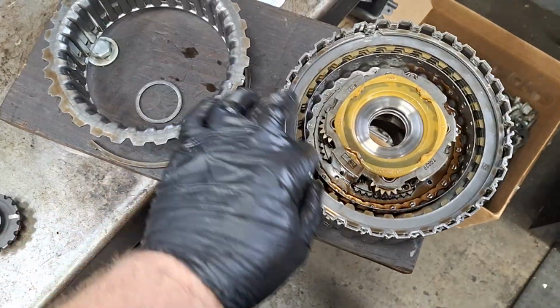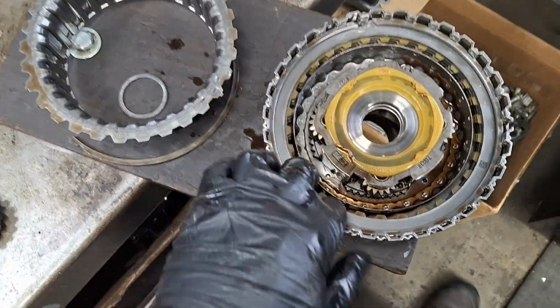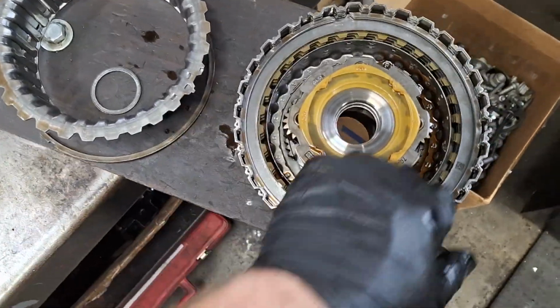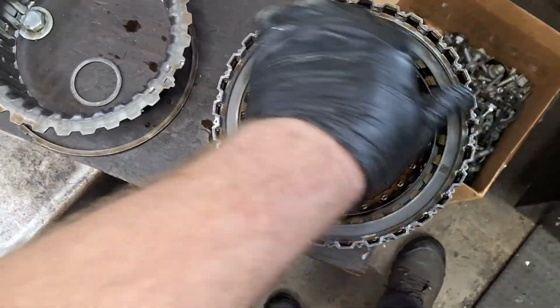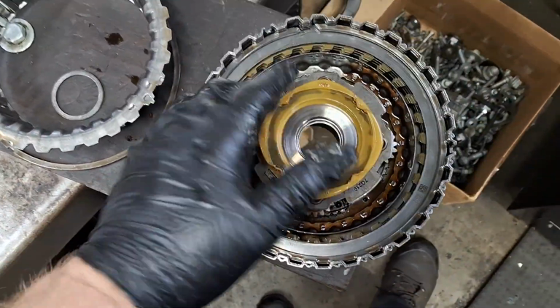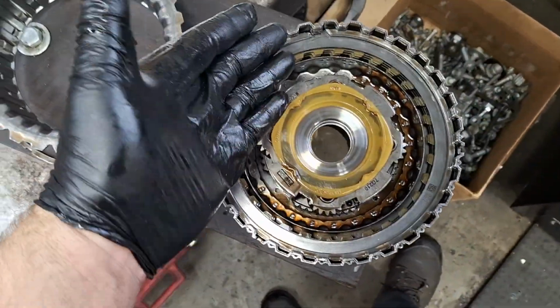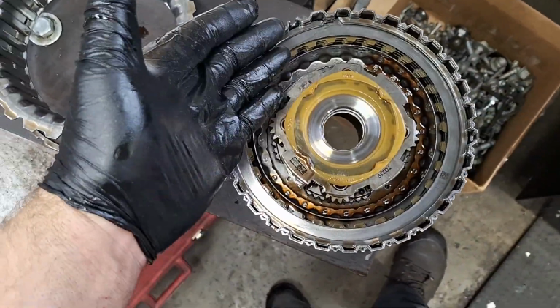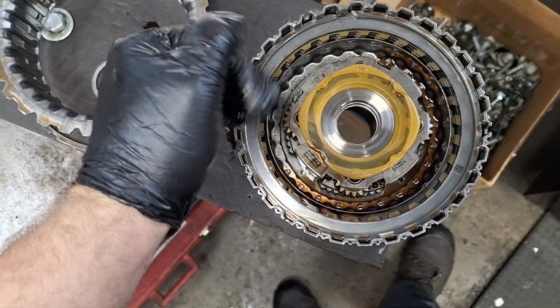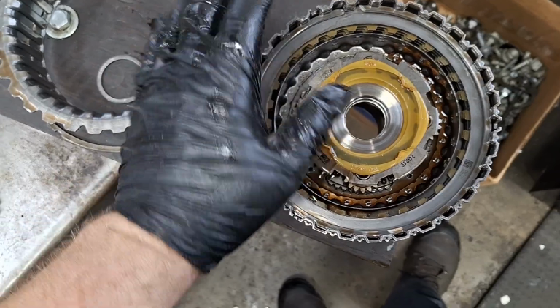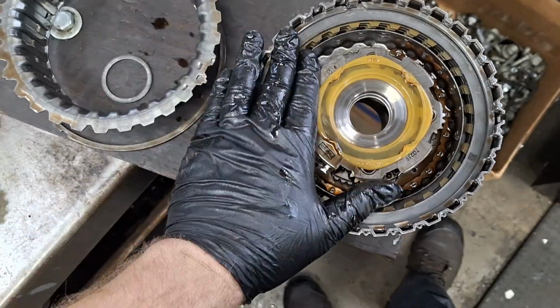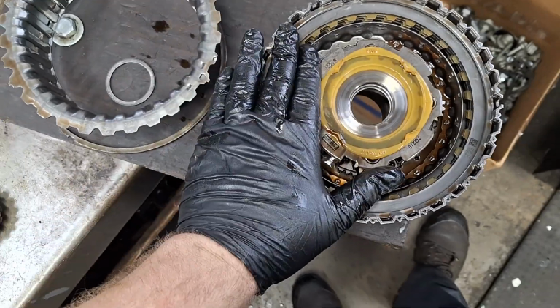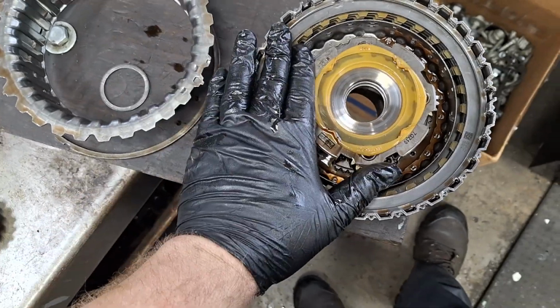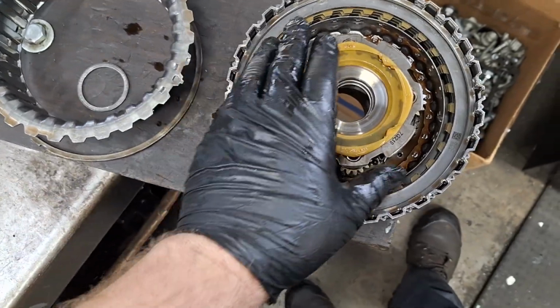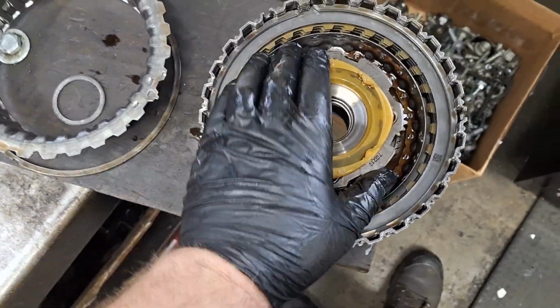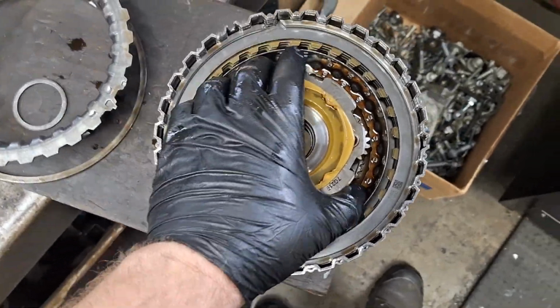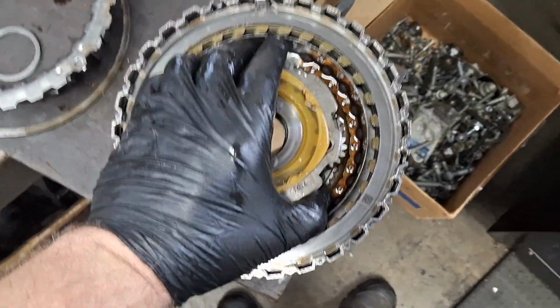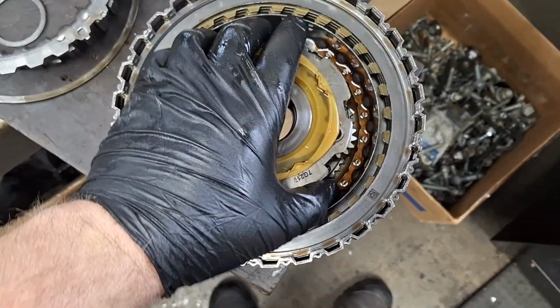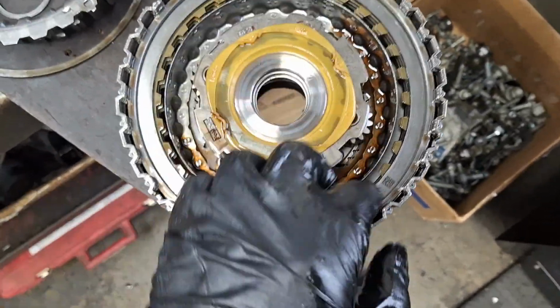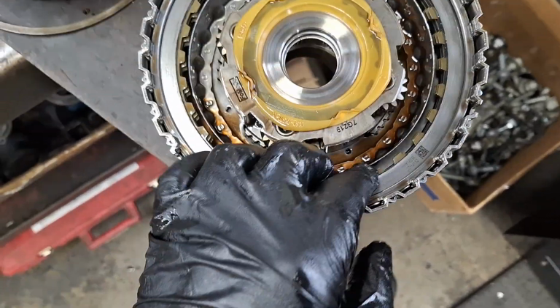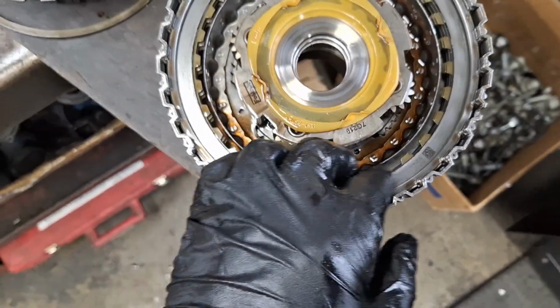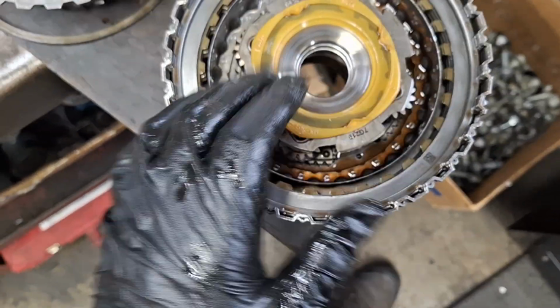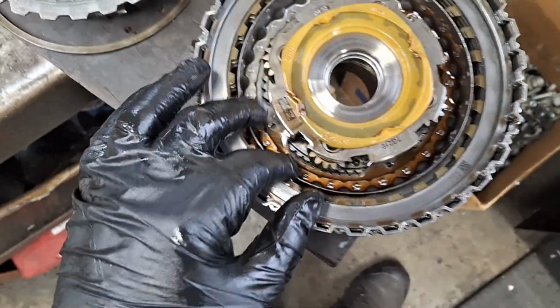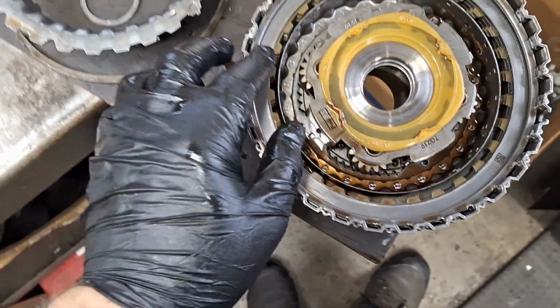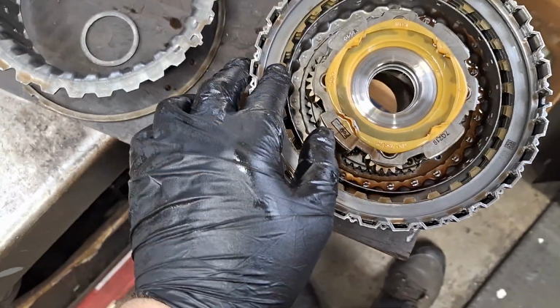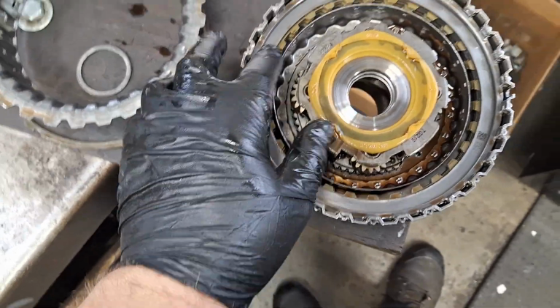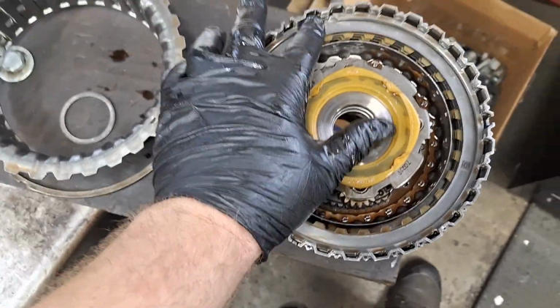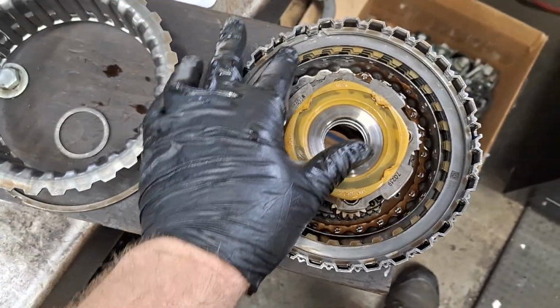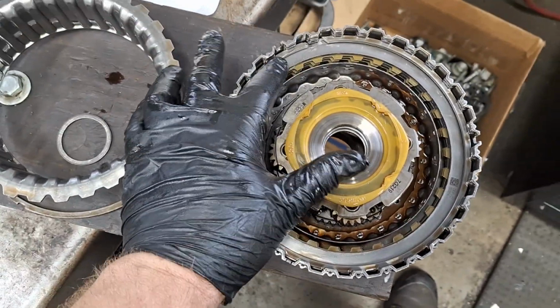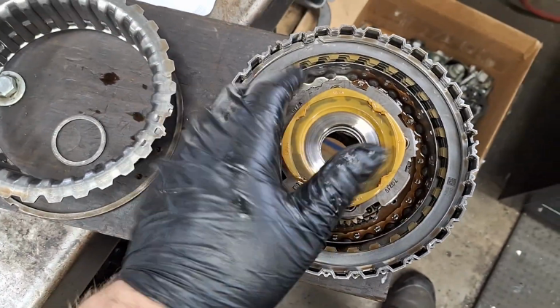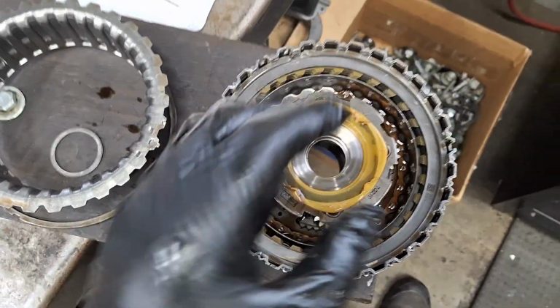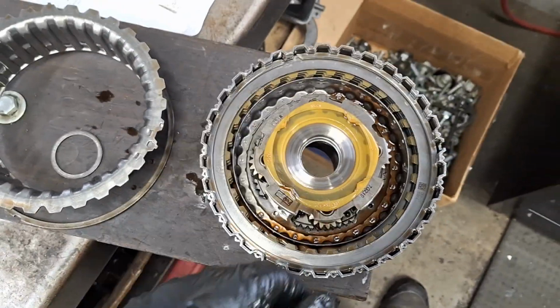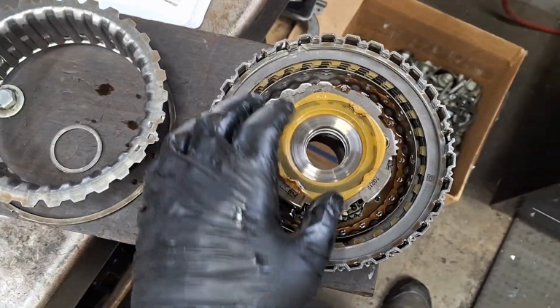And another clutch back in here — I want to say forward clutch. It's been a long time since I've been in one of these, so just get yourself a manual if you're not sure. Snap ring right here — the clutch has come out.